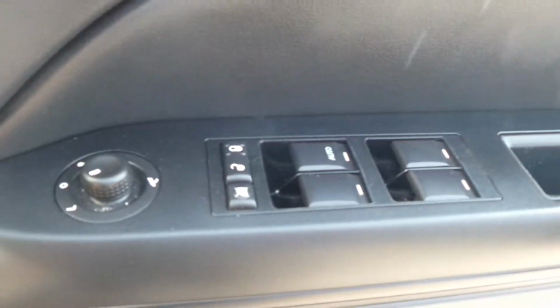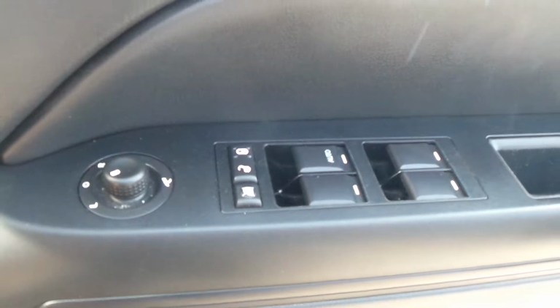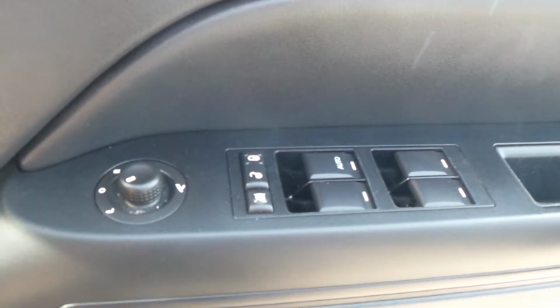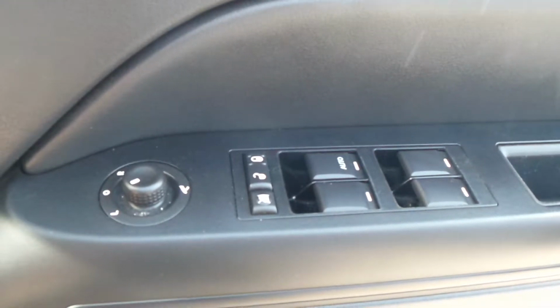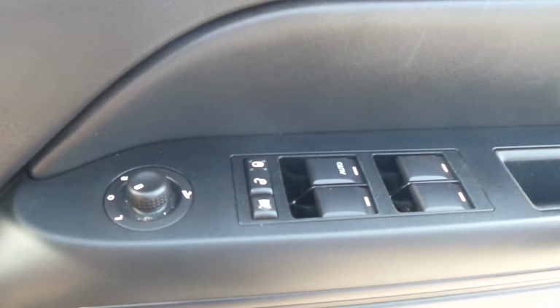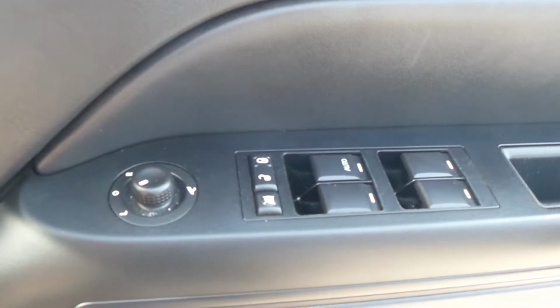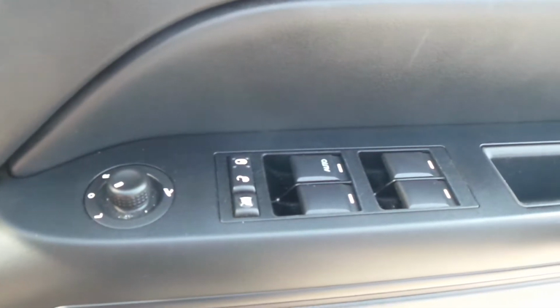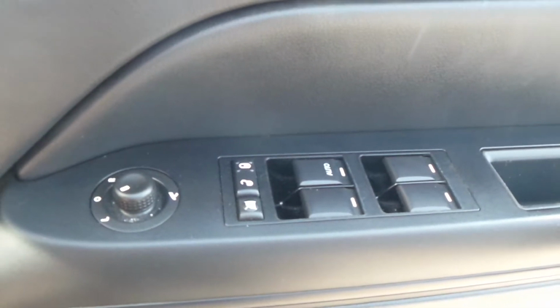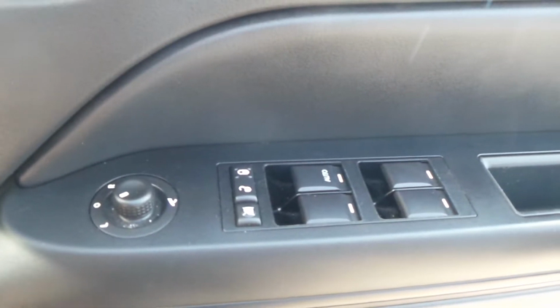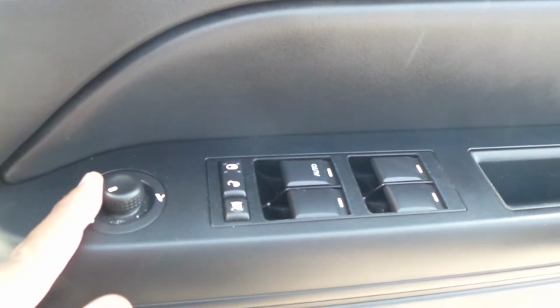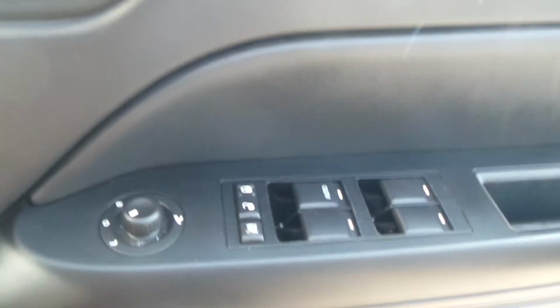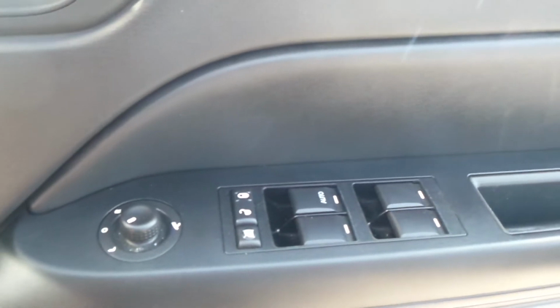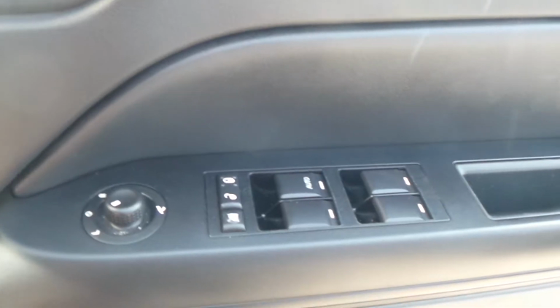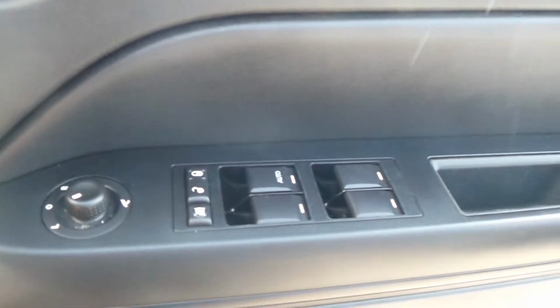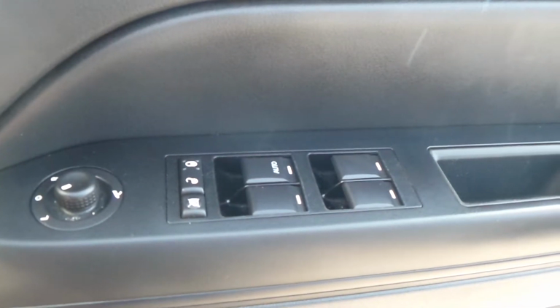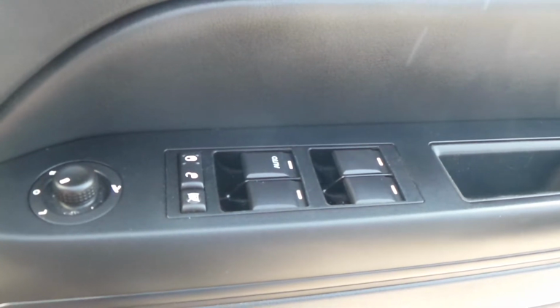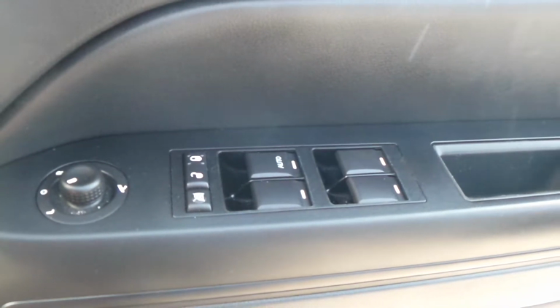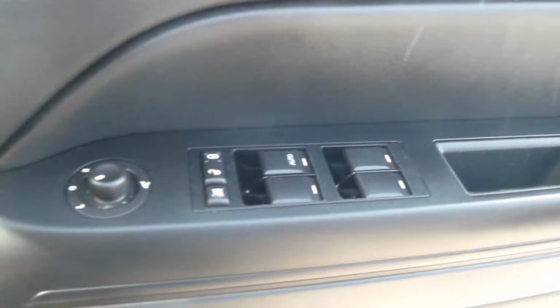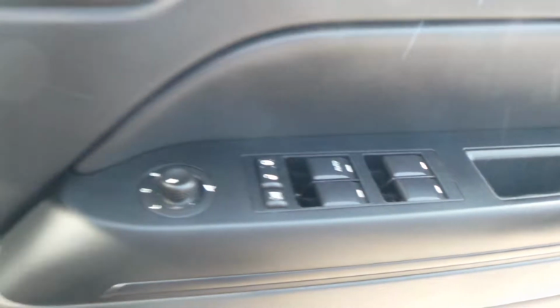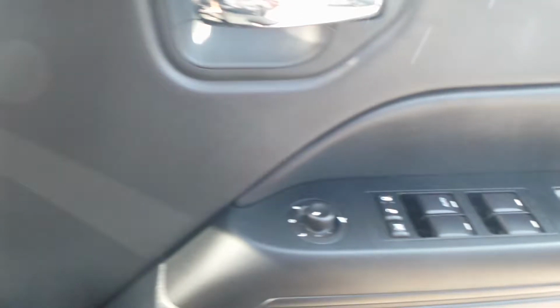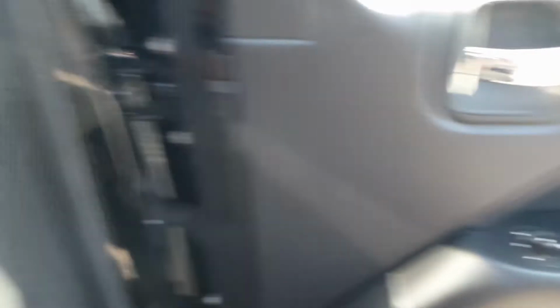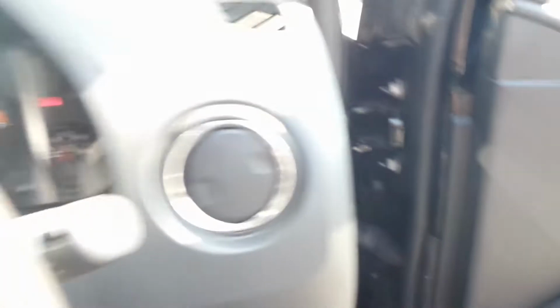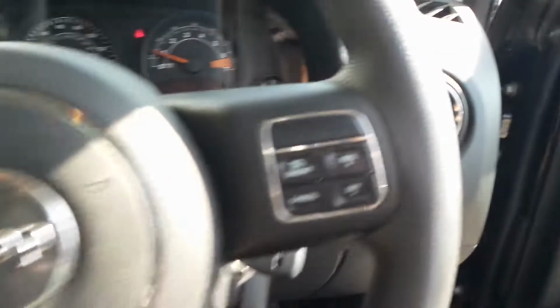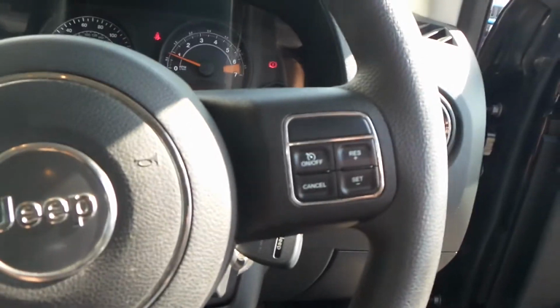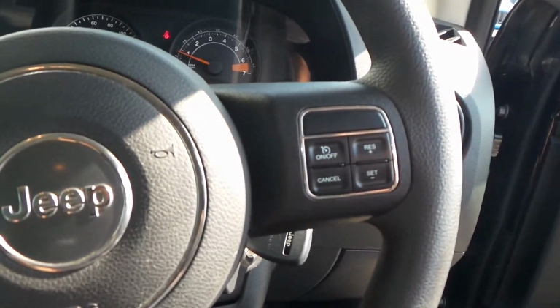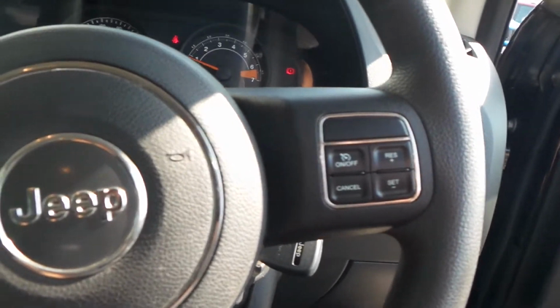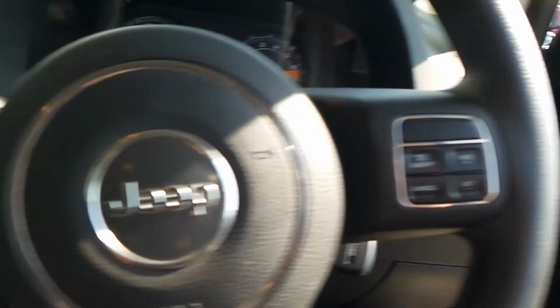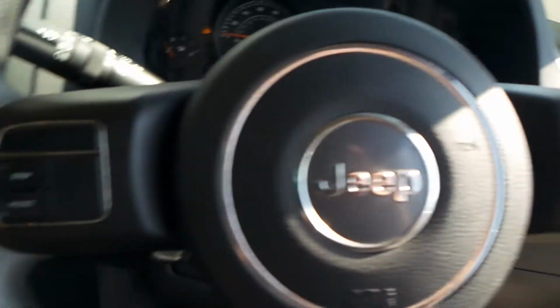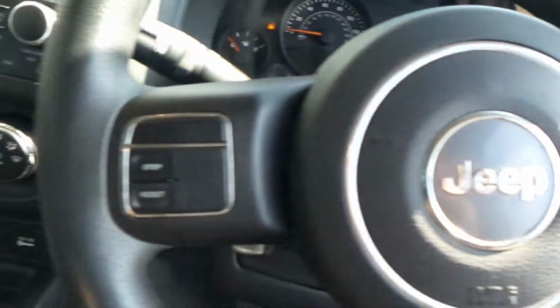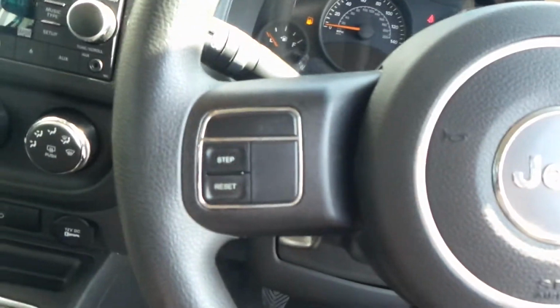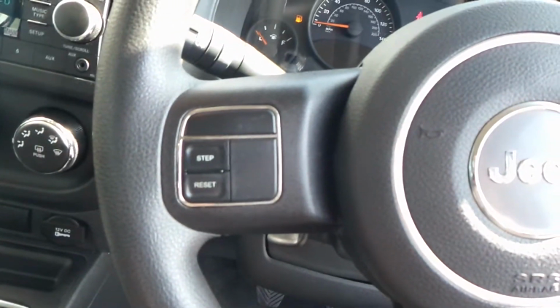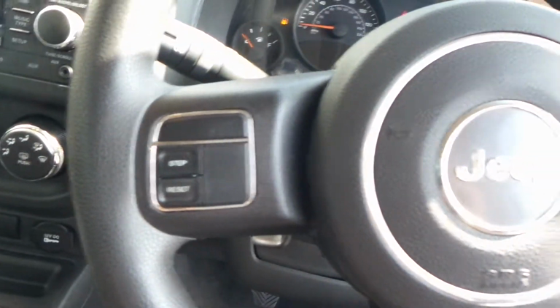This car comes with electric operating wing mirrors, and there's also electric folding mirrors as well. We've got four electric windows all around. You also have cruise control, with the buttons mounted on to the steering wheel, as you can see.